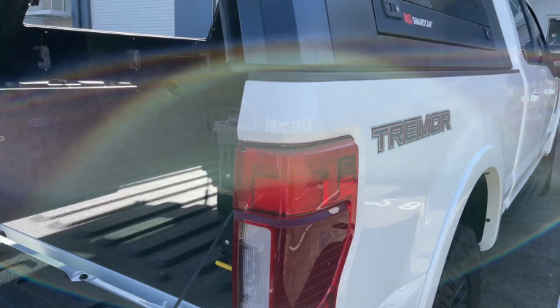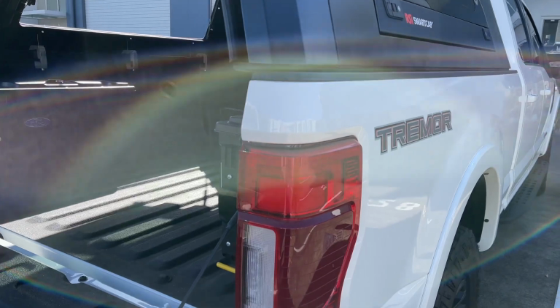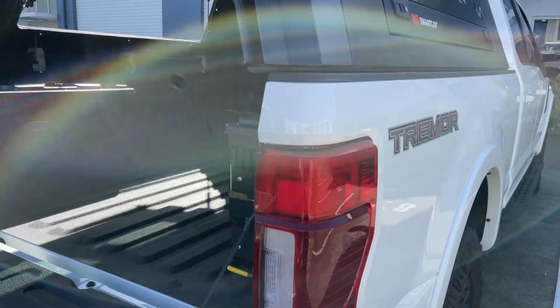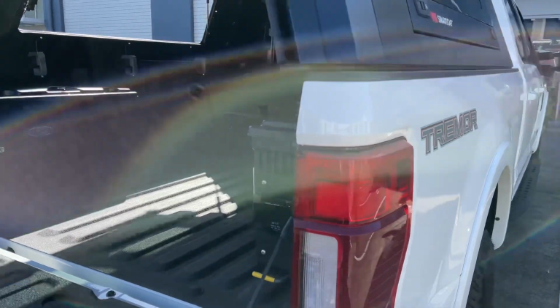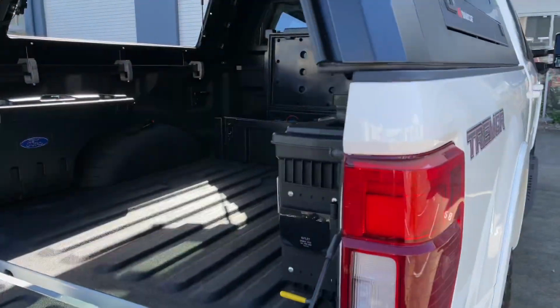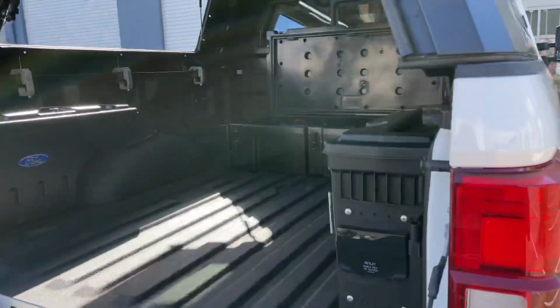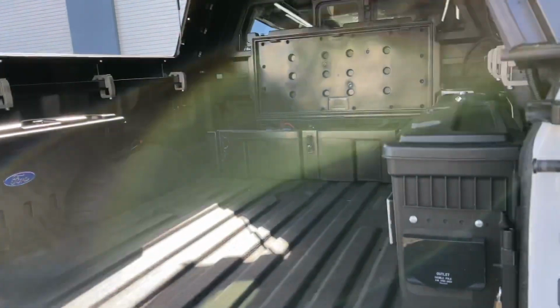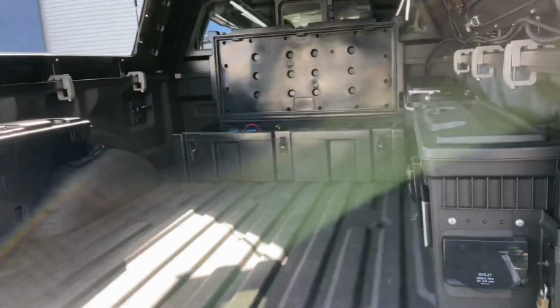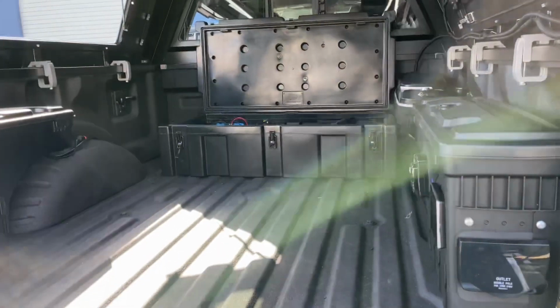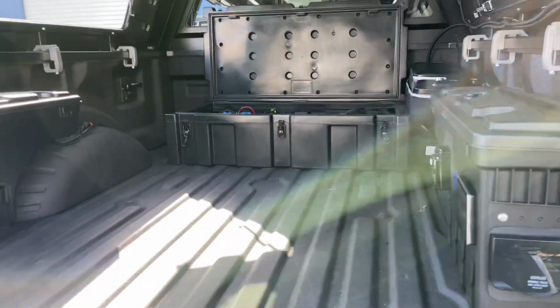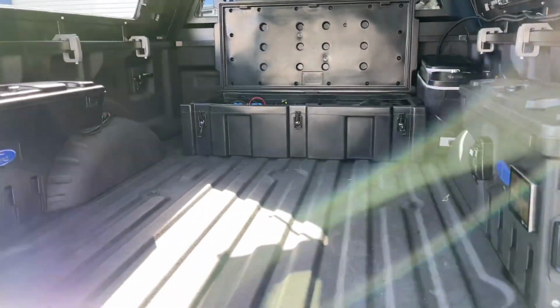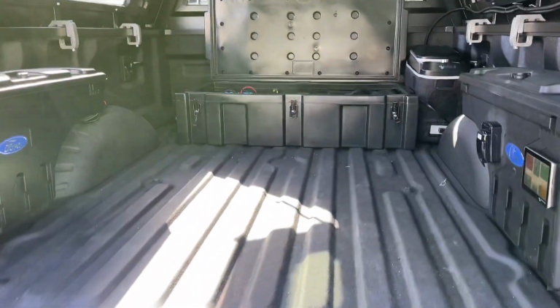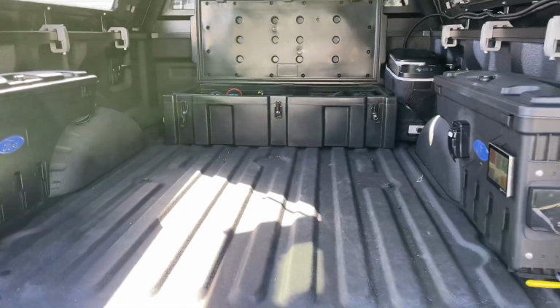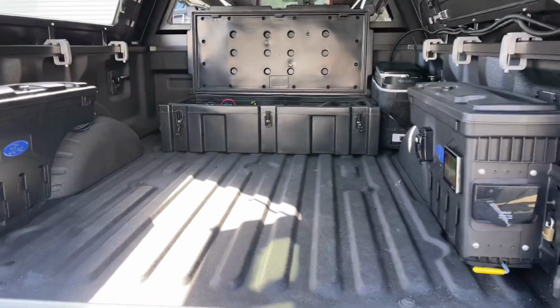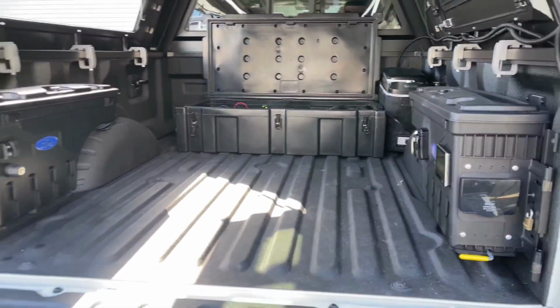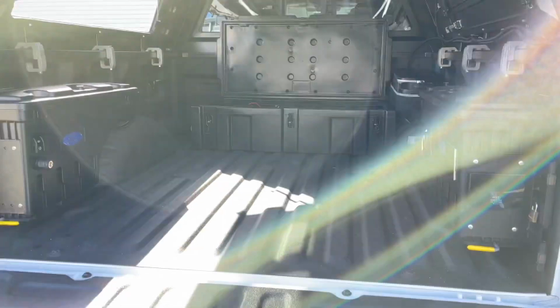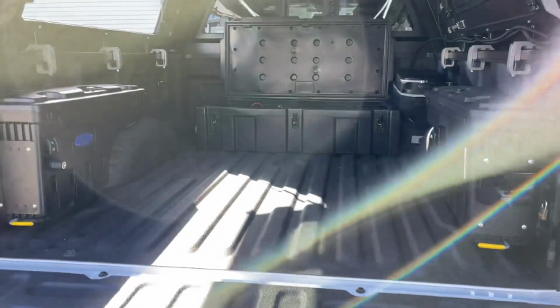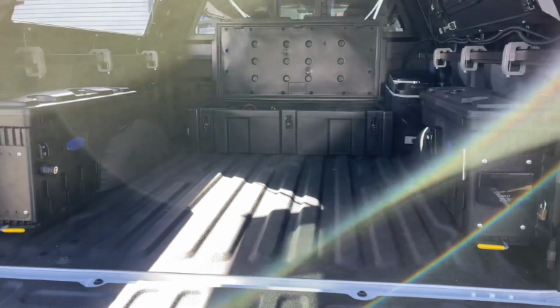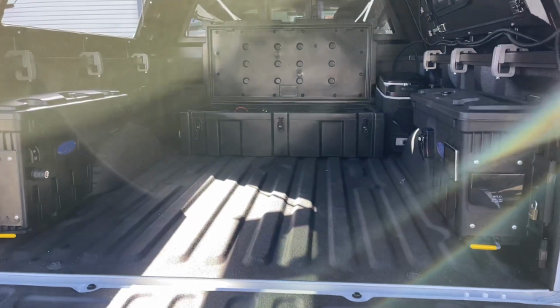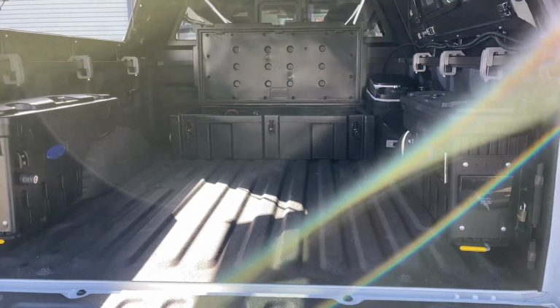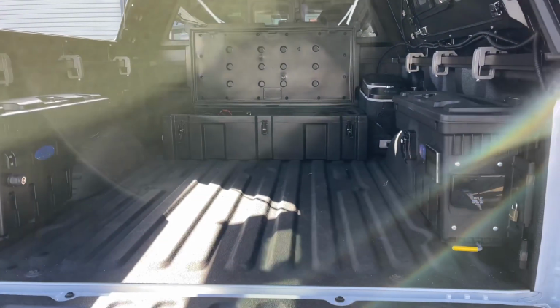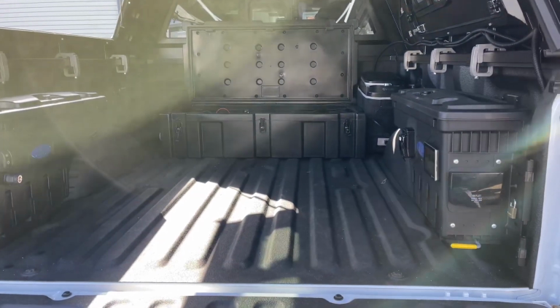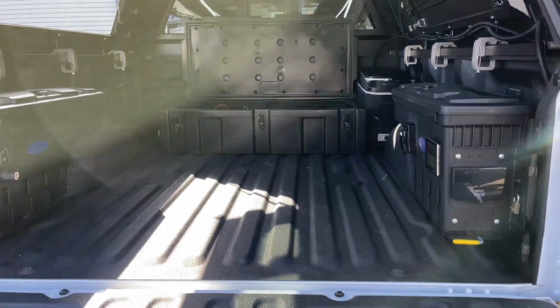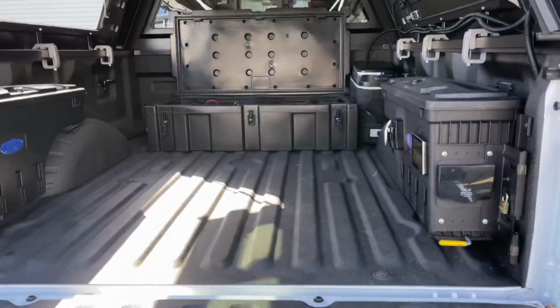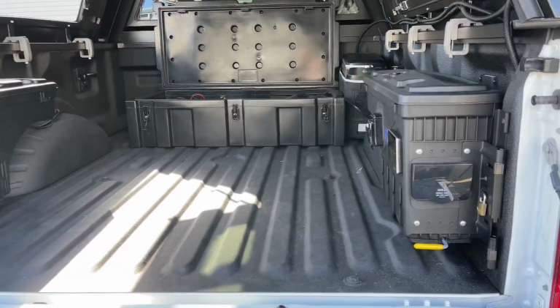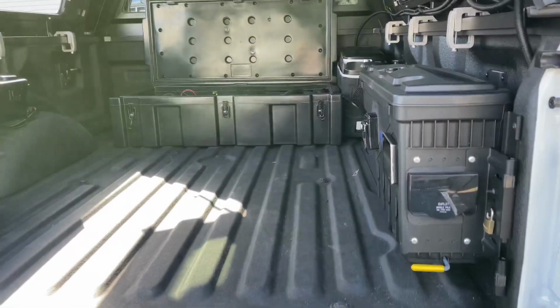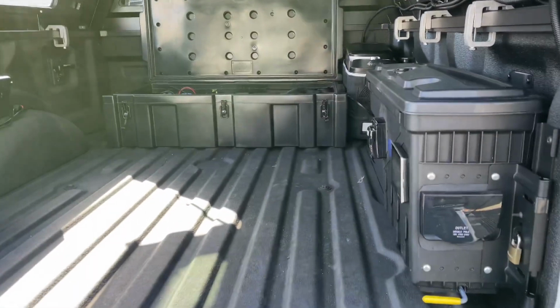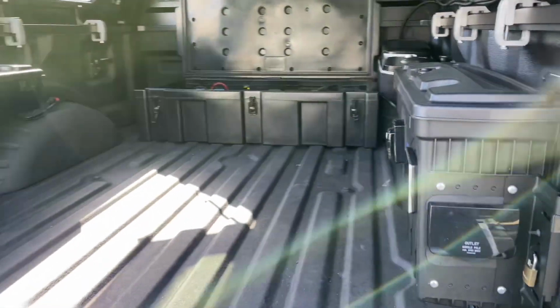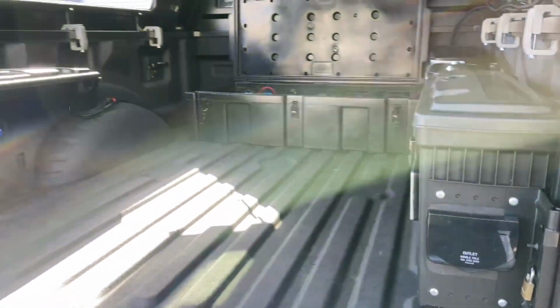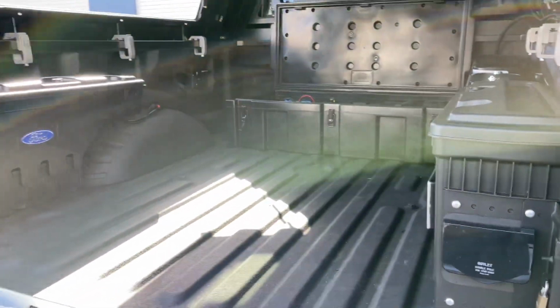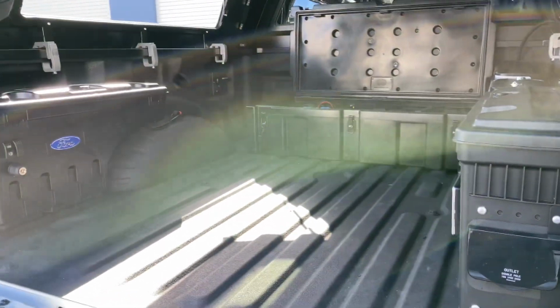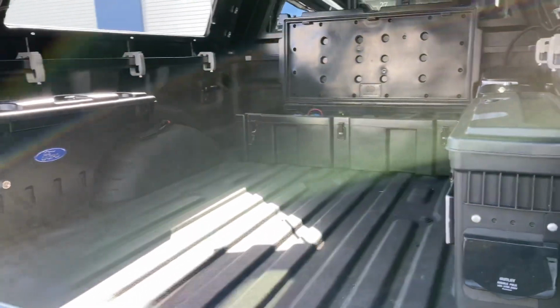Bruce from Safari. We're going to do a bit more of a detailed walkthrough on the back of this Tremor. The walkthrough is because this could be the back of a Silverado, an F-Truck, a Dodge Ram, anything with a tonneau cover coming in.